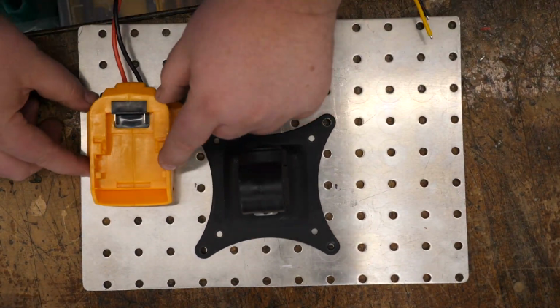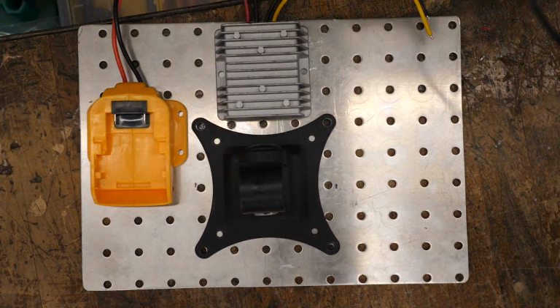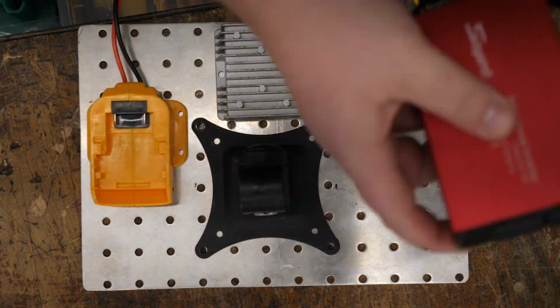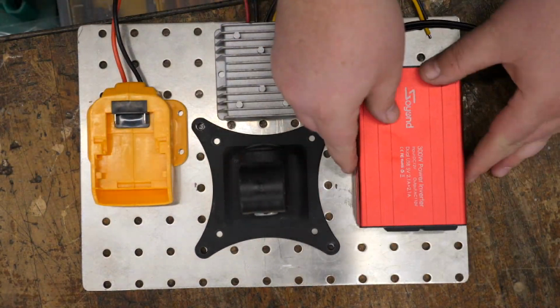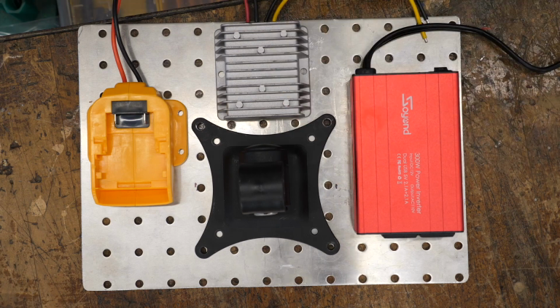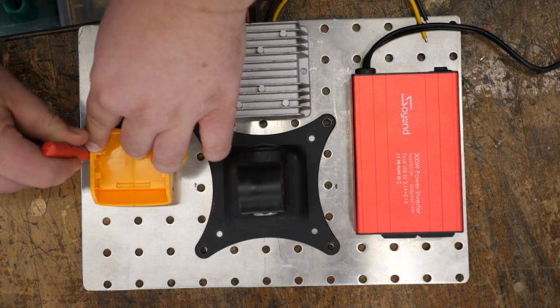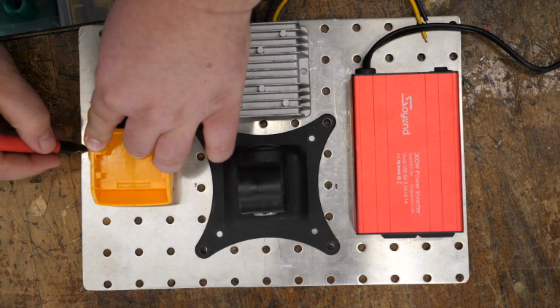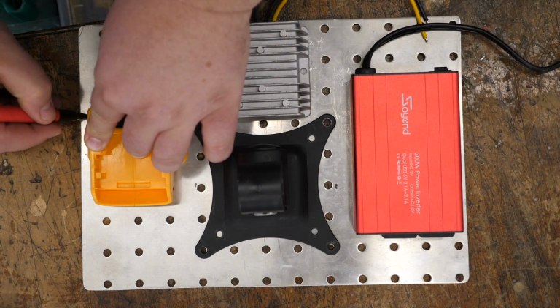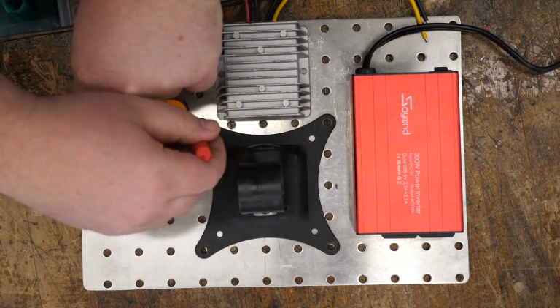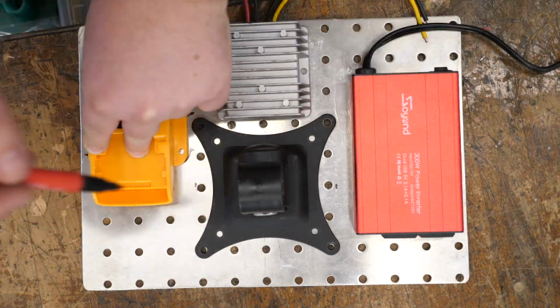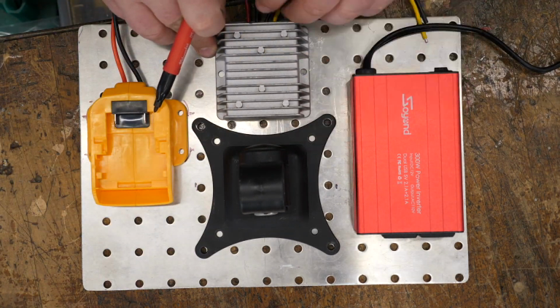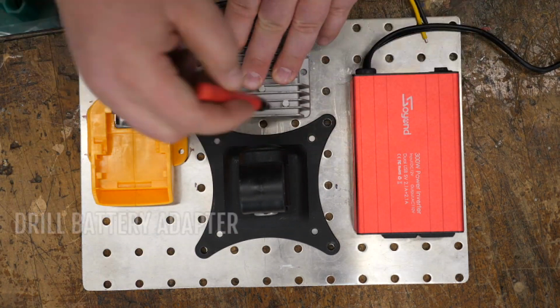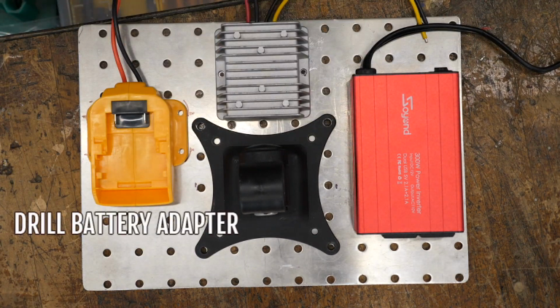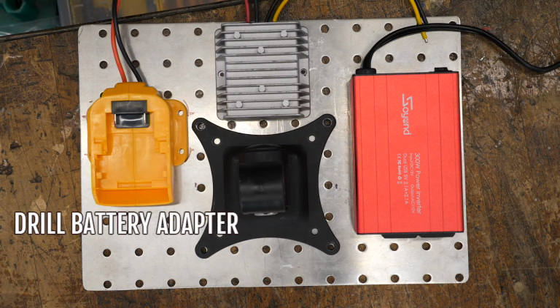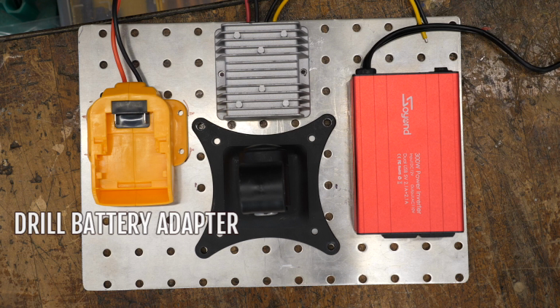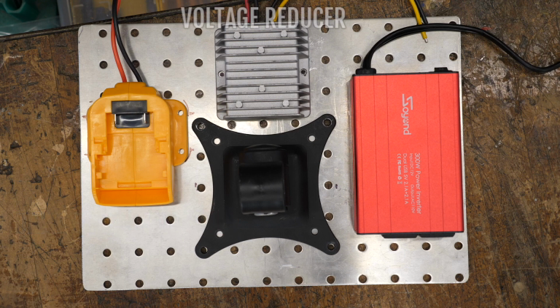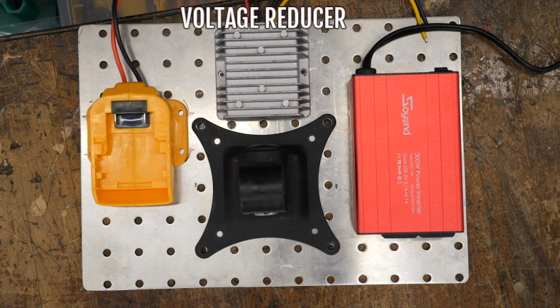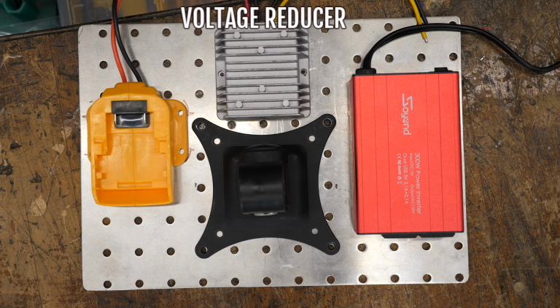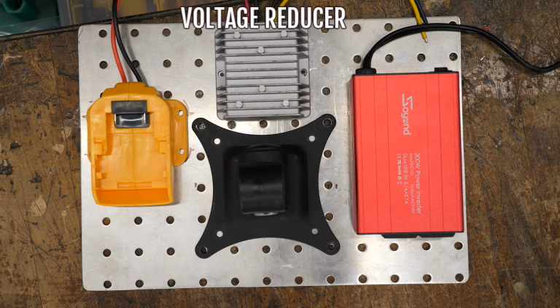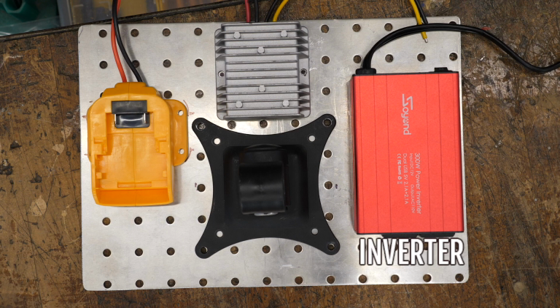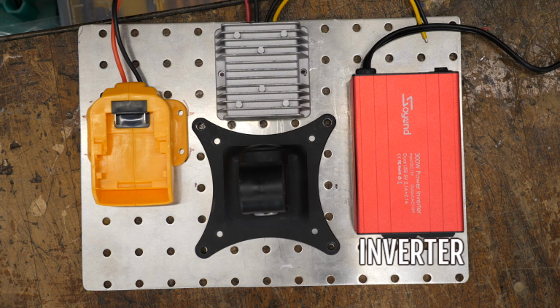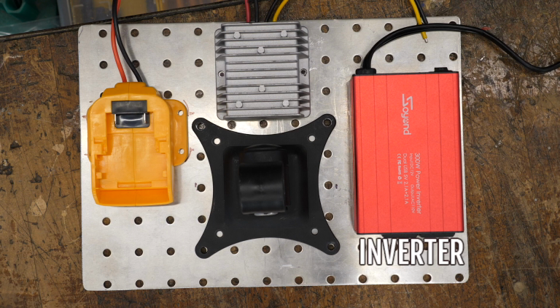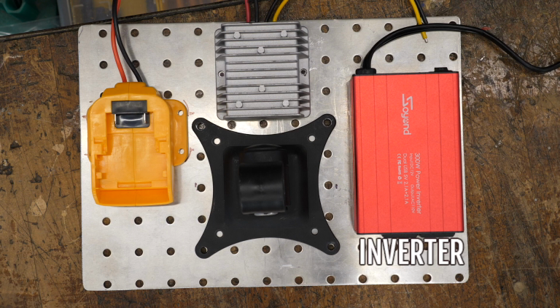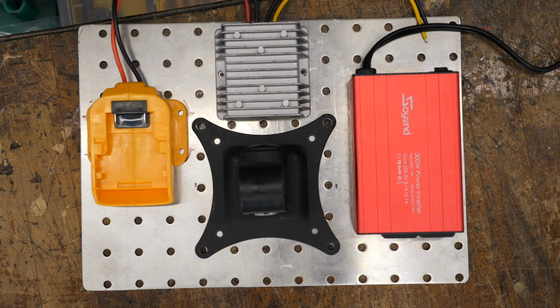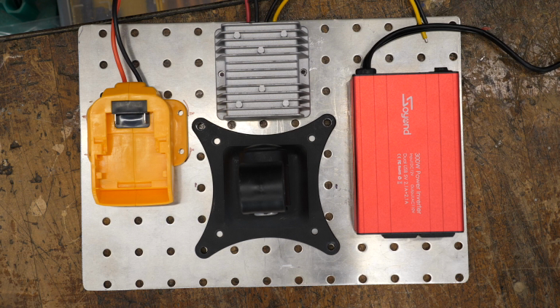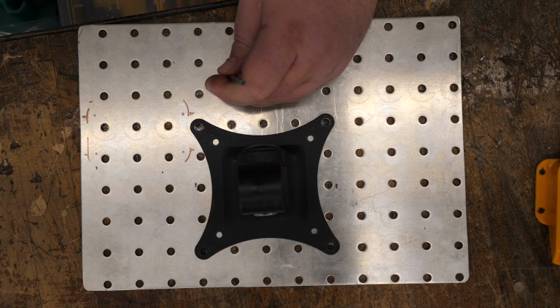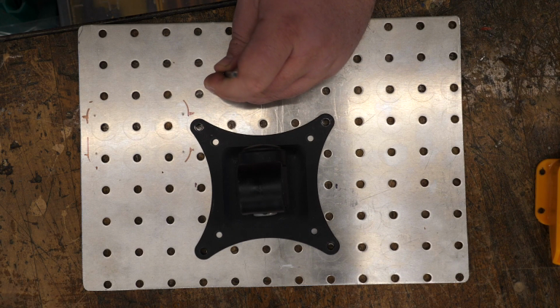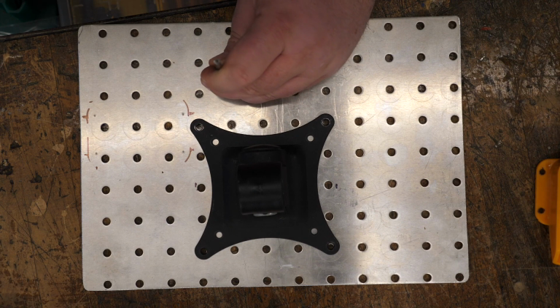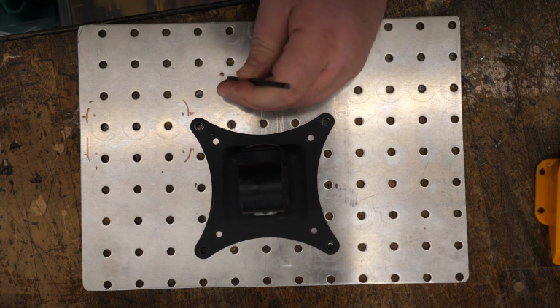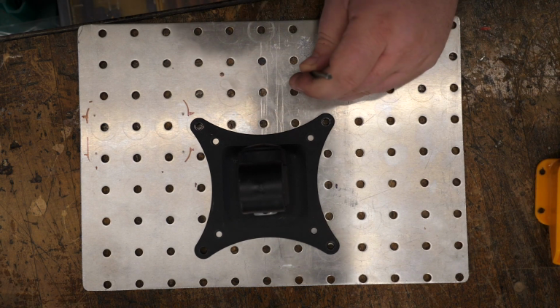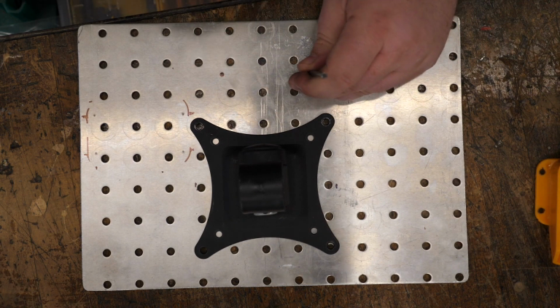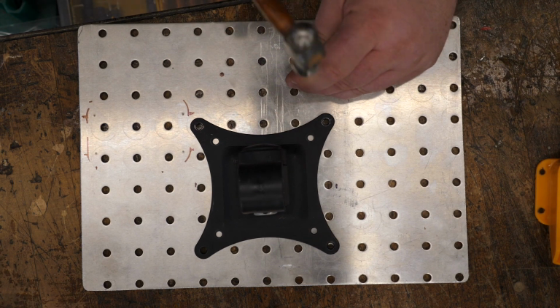Hi, I'm Austin, and for today's build we're going to need three unique parts: a drill battery adapter, a voltage reducer, and an inverter. Let's get started.